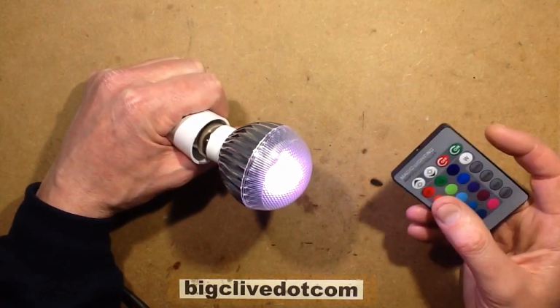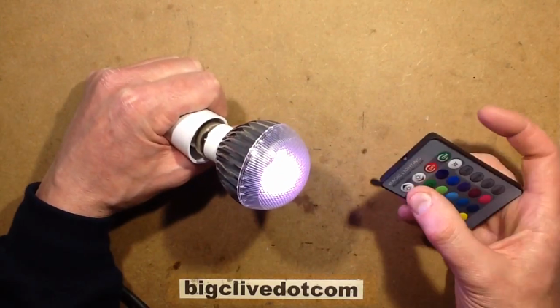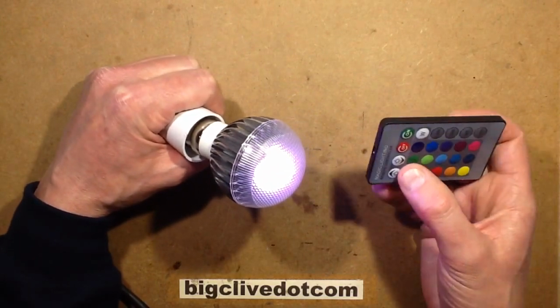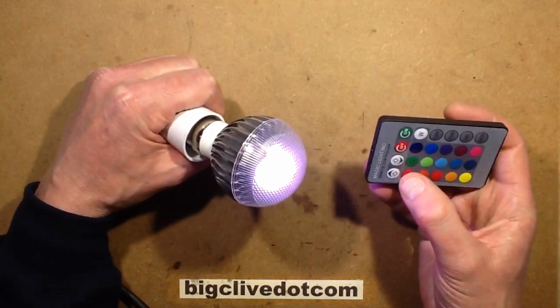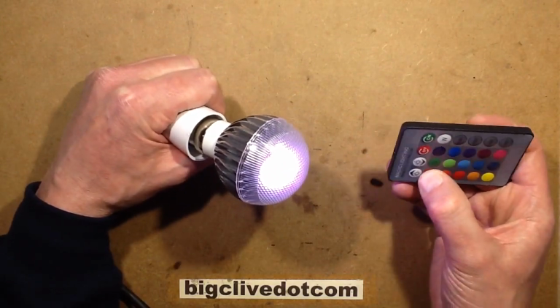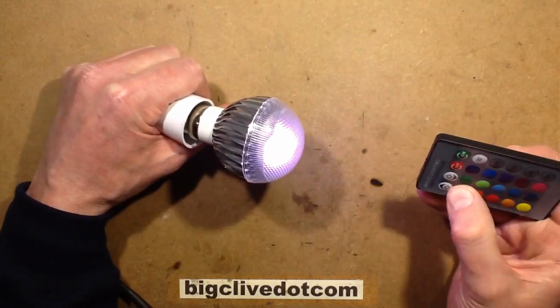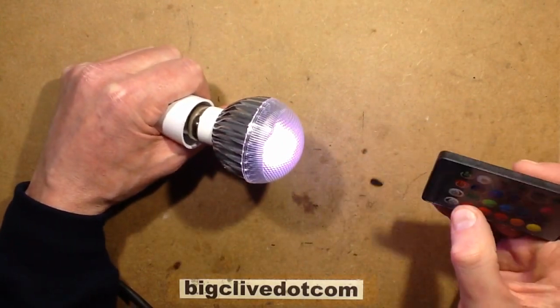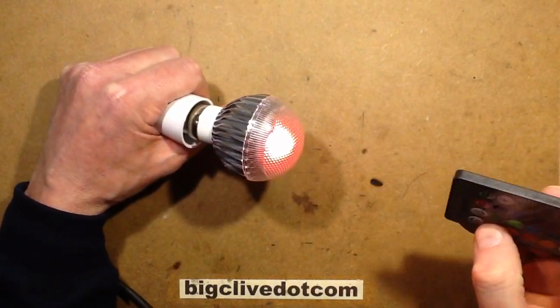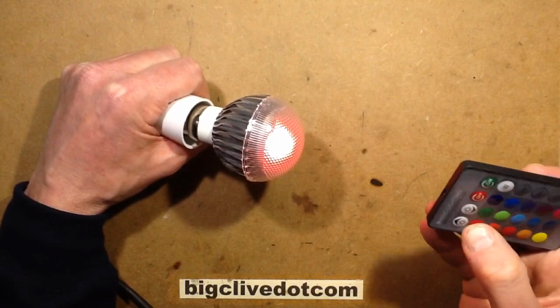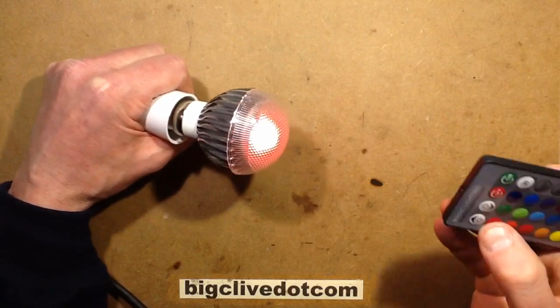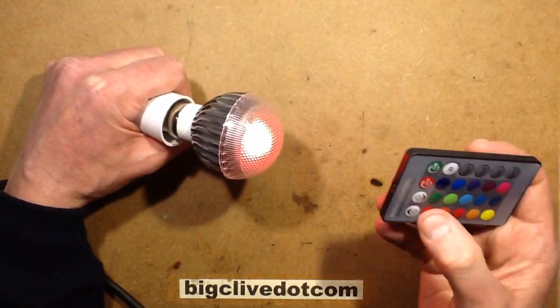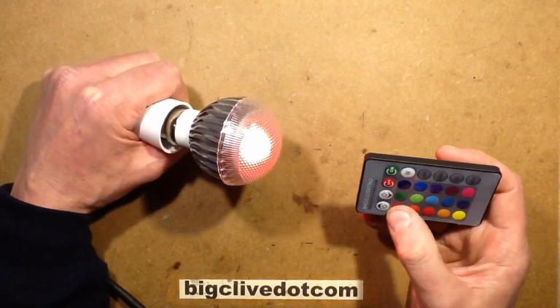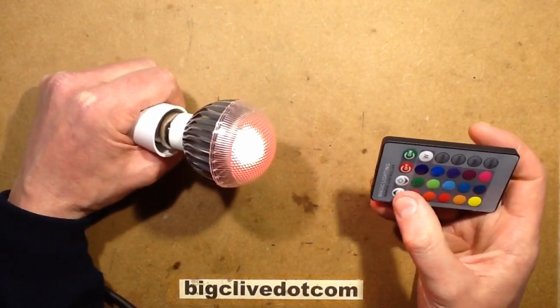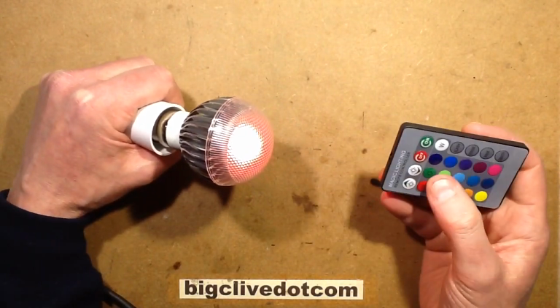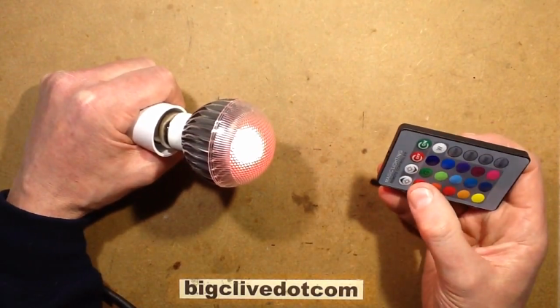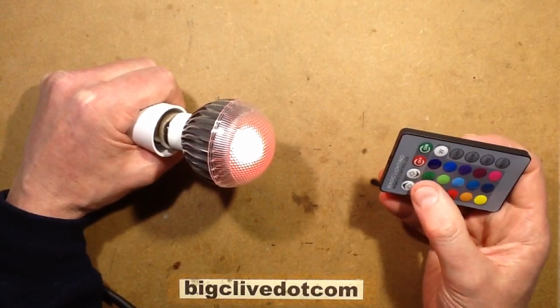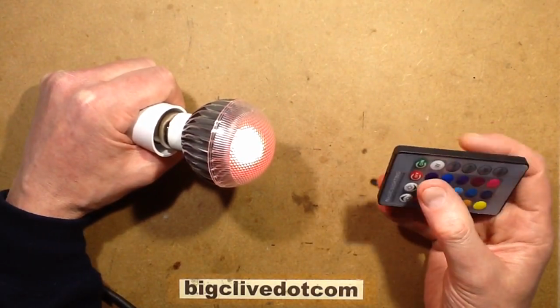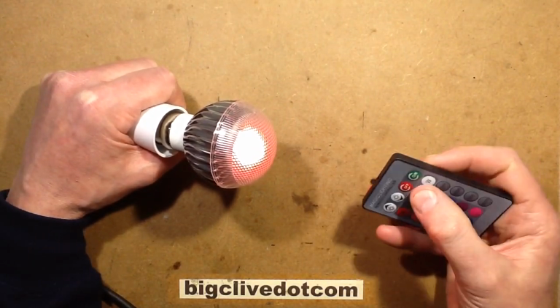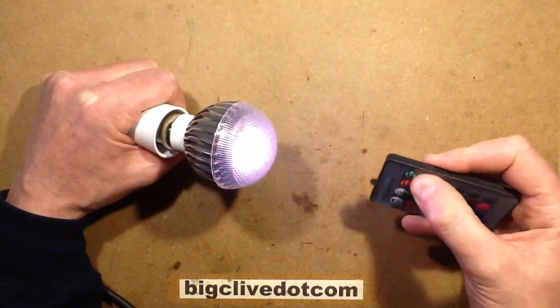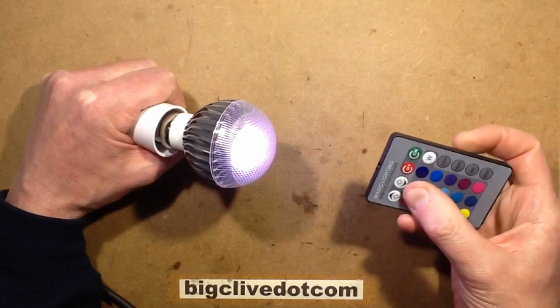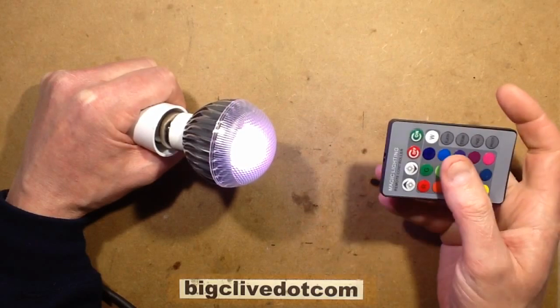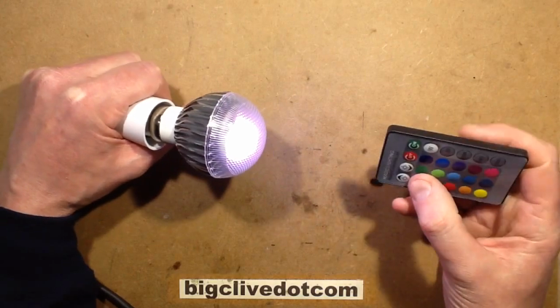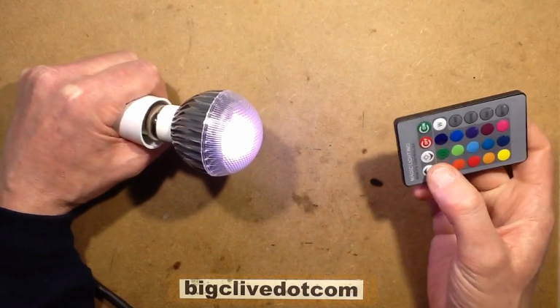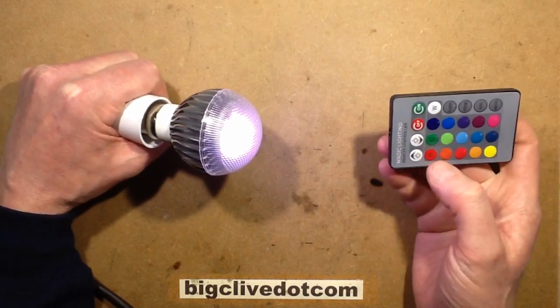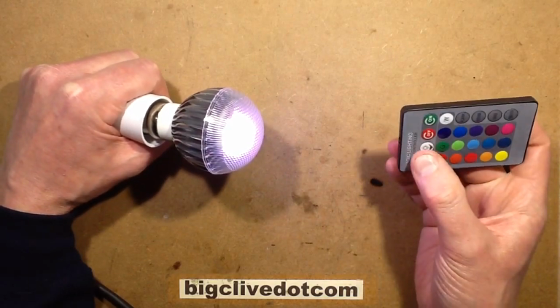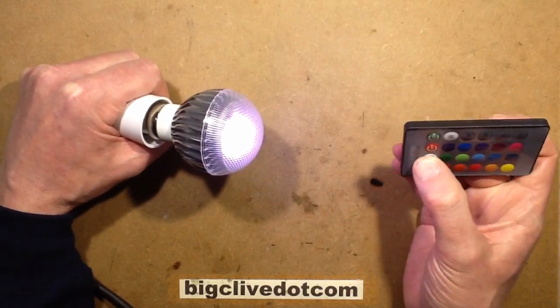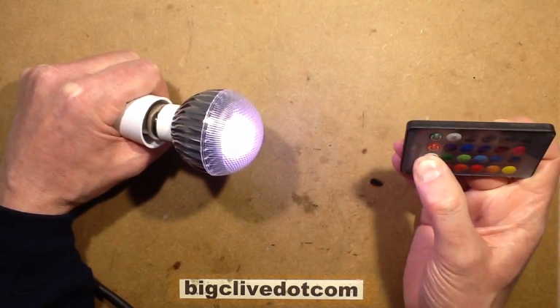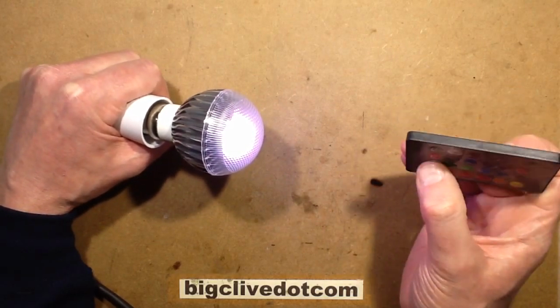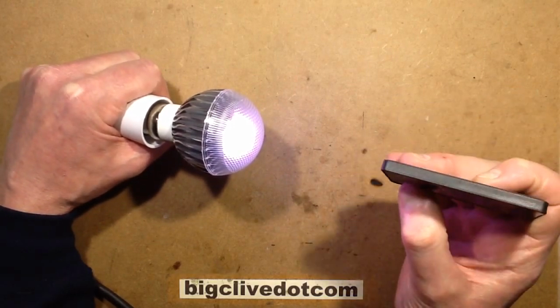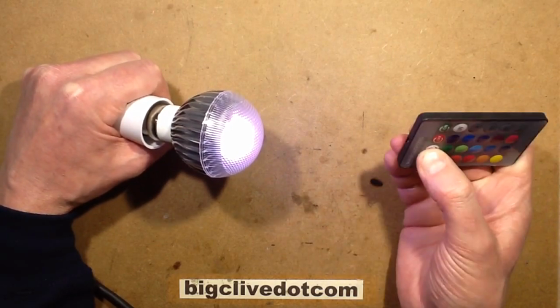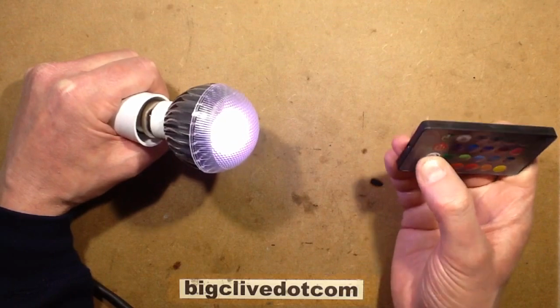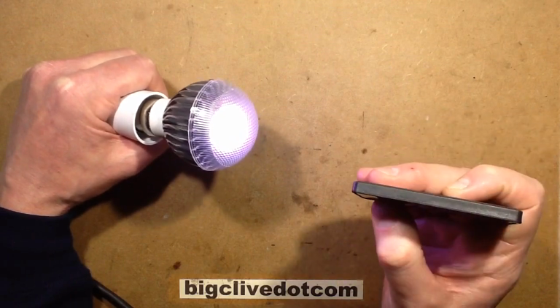You've got the usual functions — you can choose a specific colour, though it's not terribly sensitive to the remote control. Once you've chosen that colour, let's choose white — you can then use the remote control to nudge the intensity up or down.